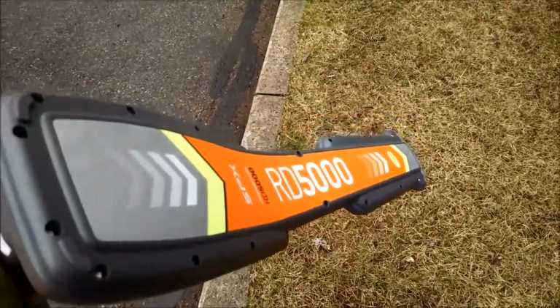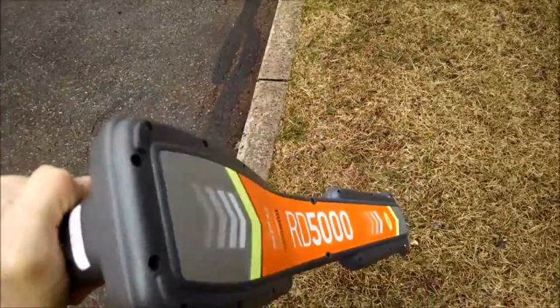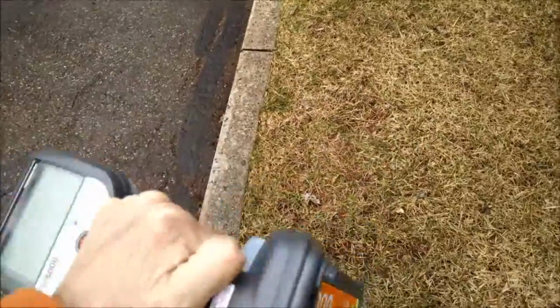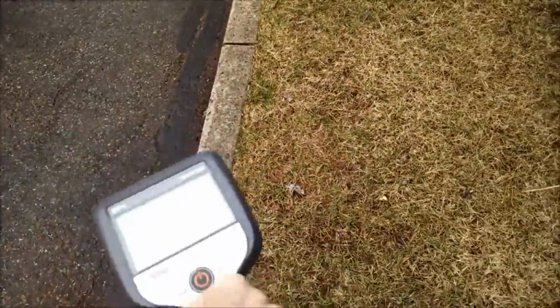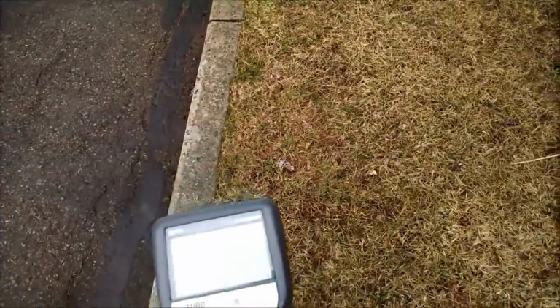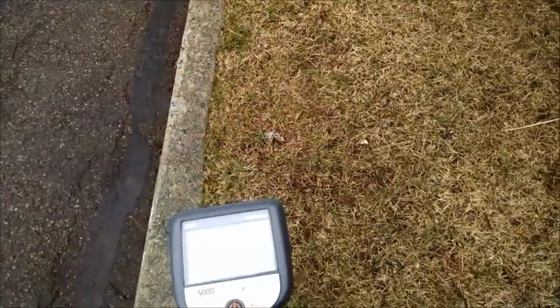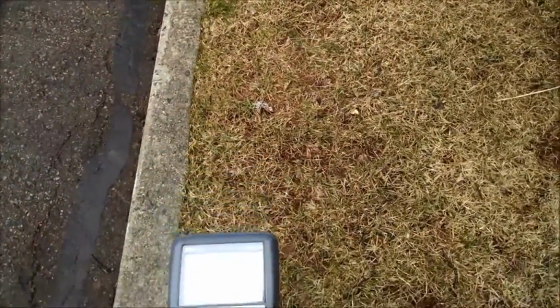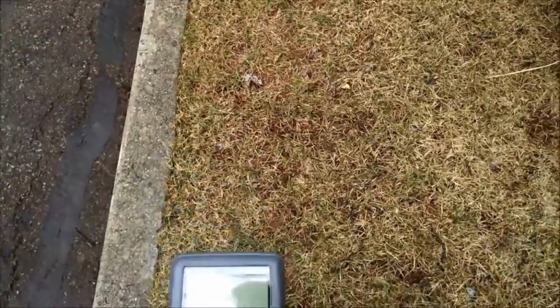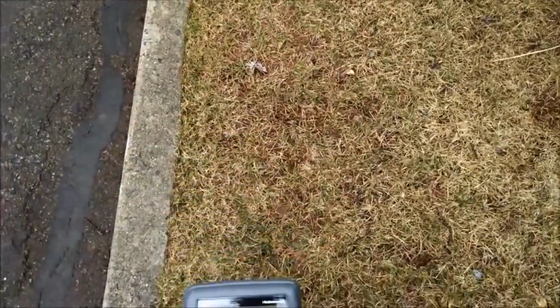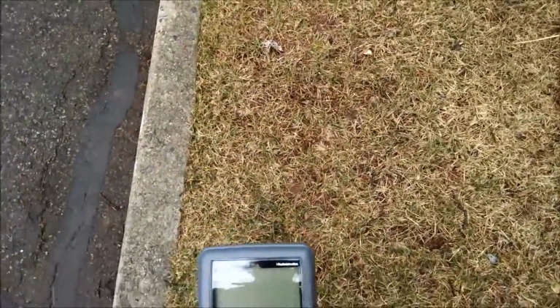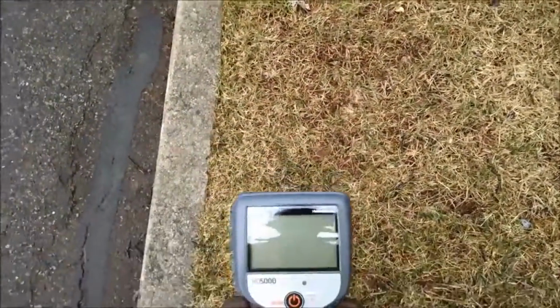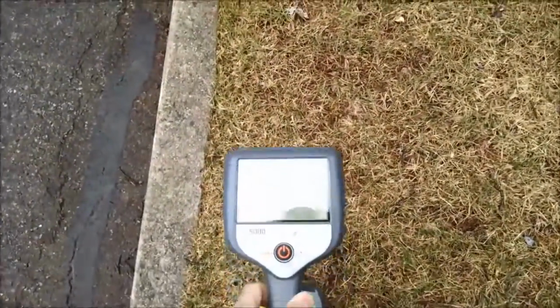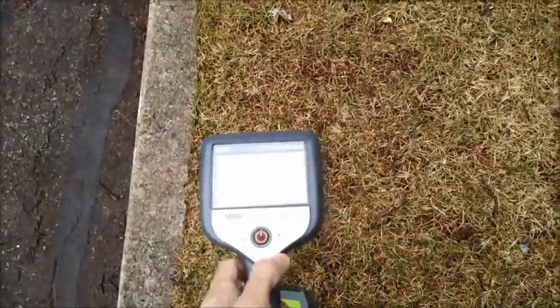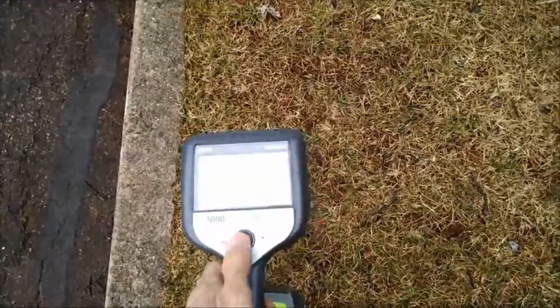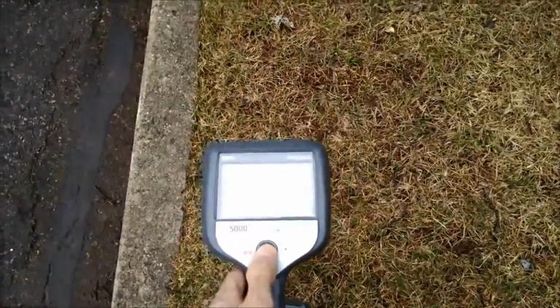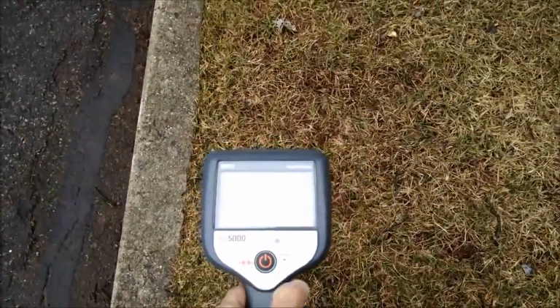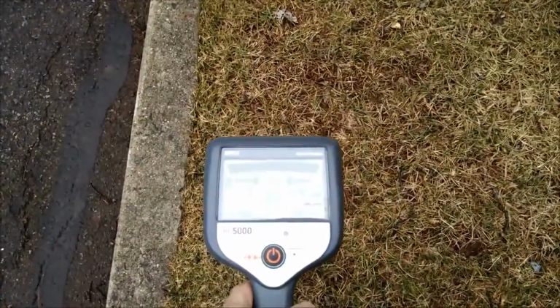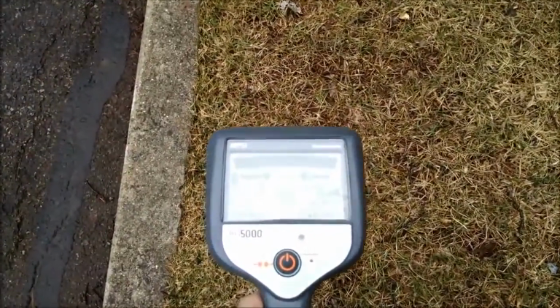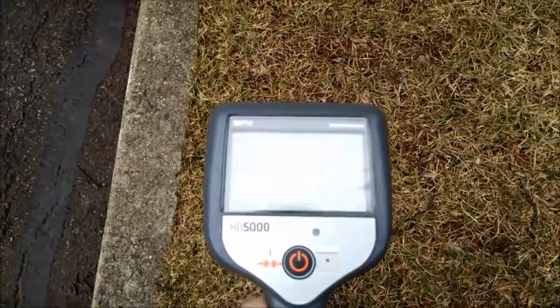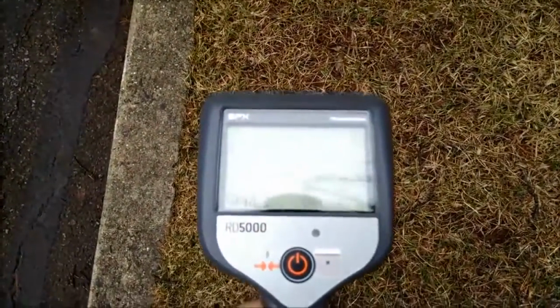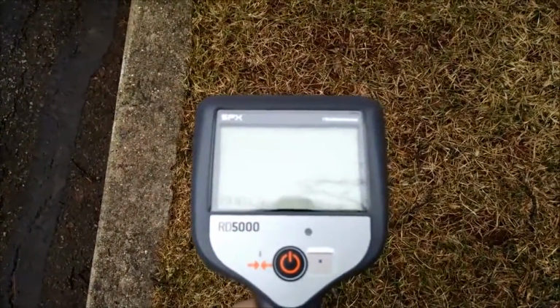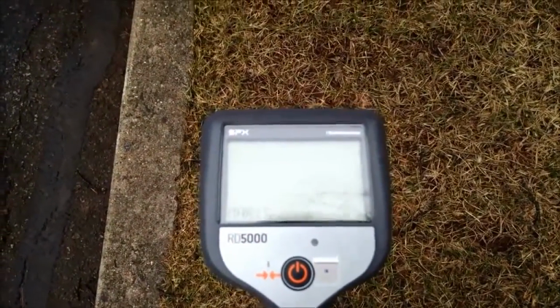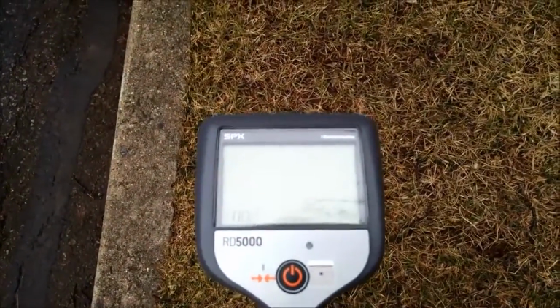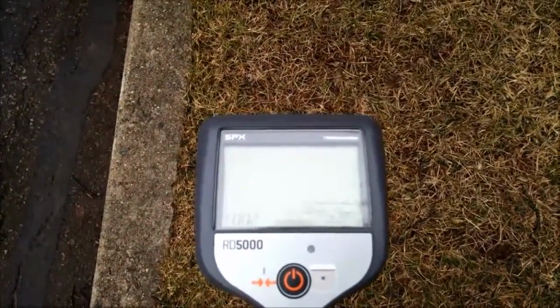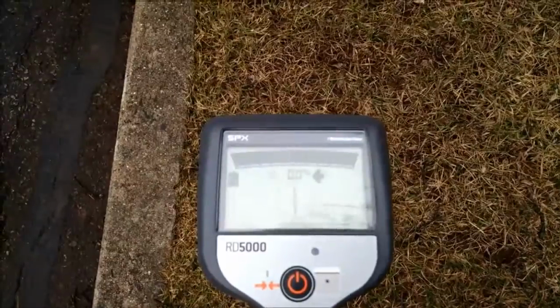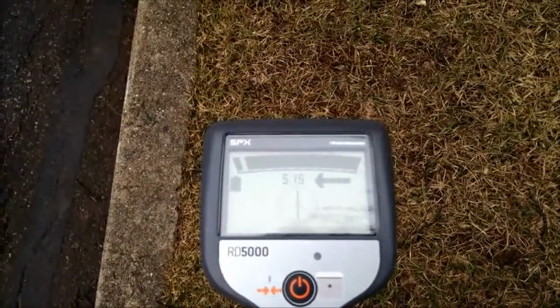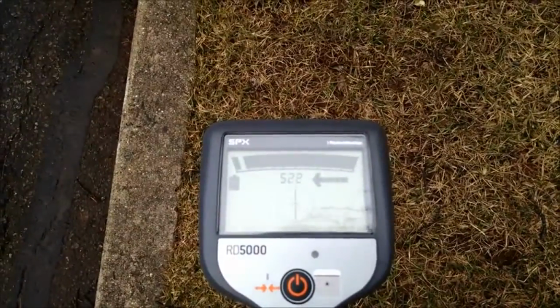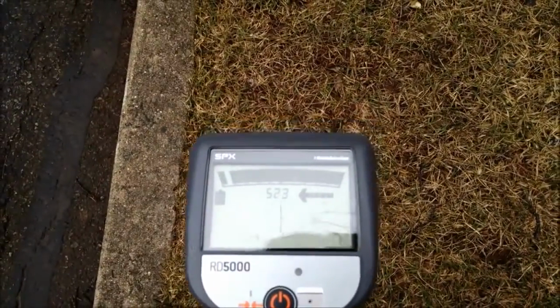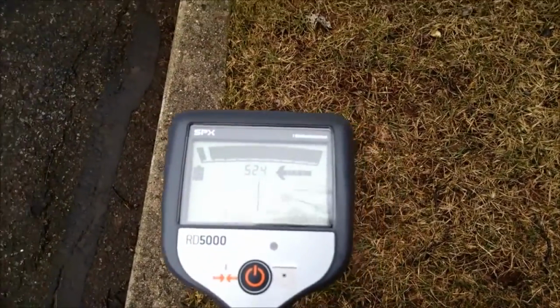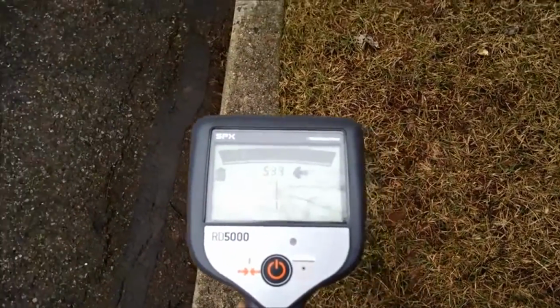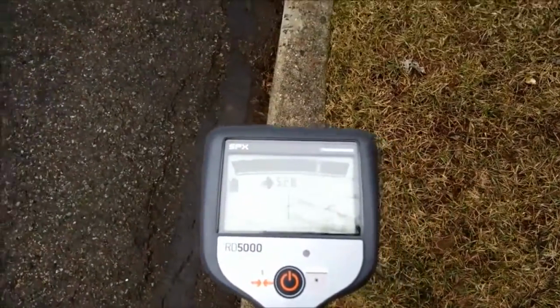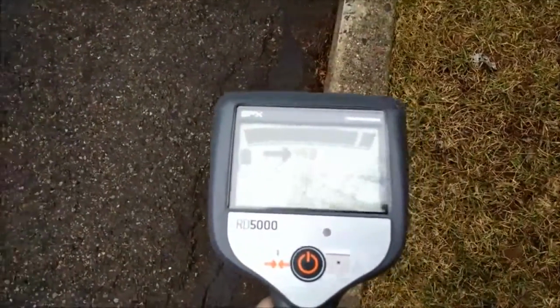Here we have the RD5000 receiver that we're going to use for this locate, so I'm going to turn it on. It goes through a self-check sequence where it tests all the functions, and now we're locating.